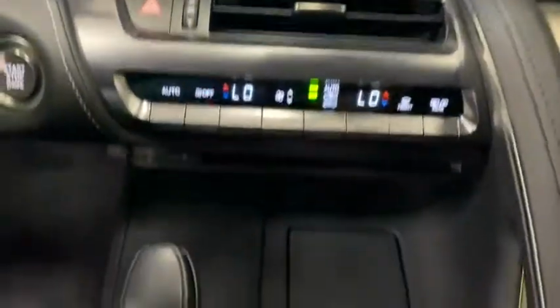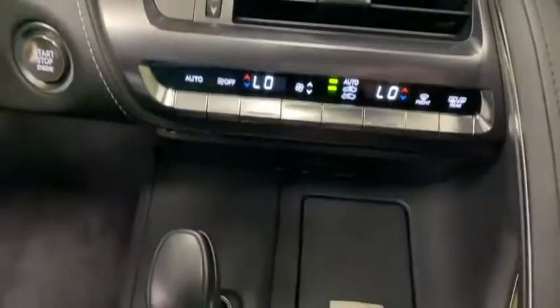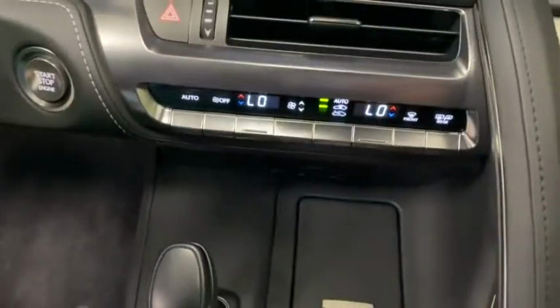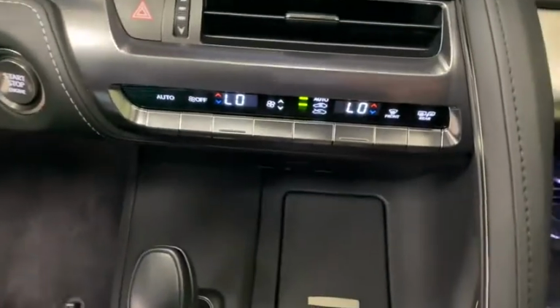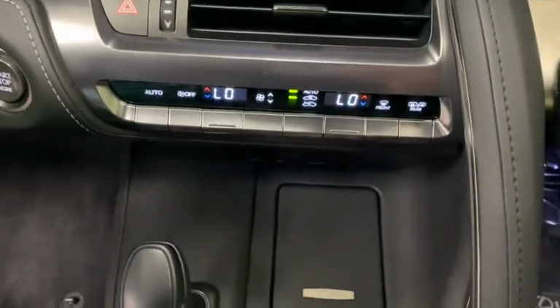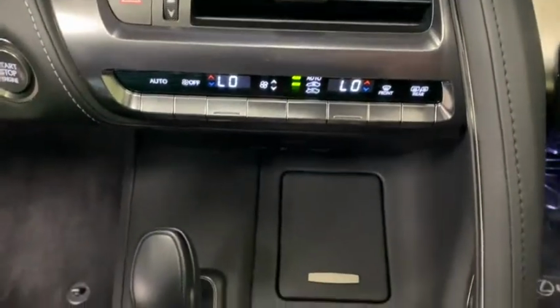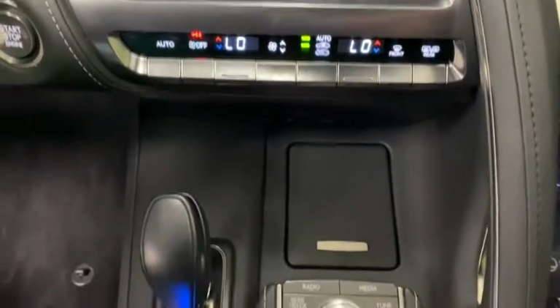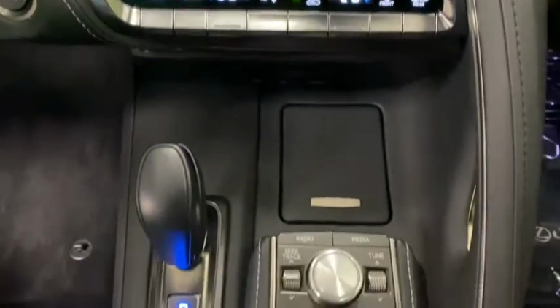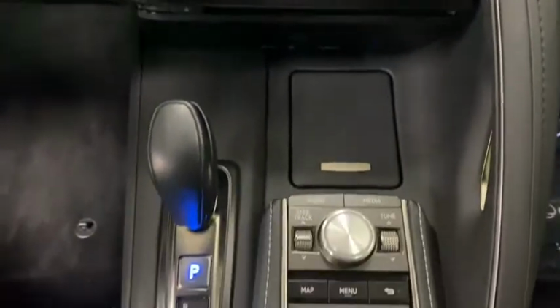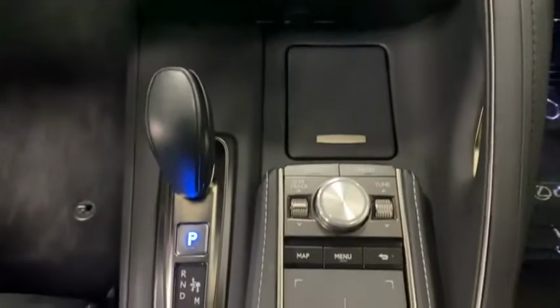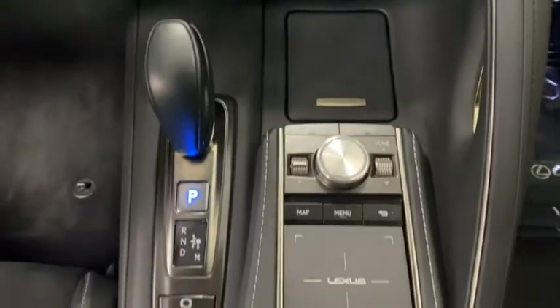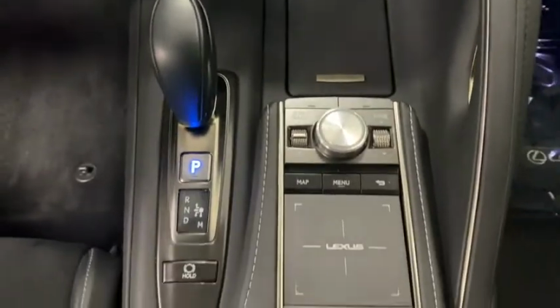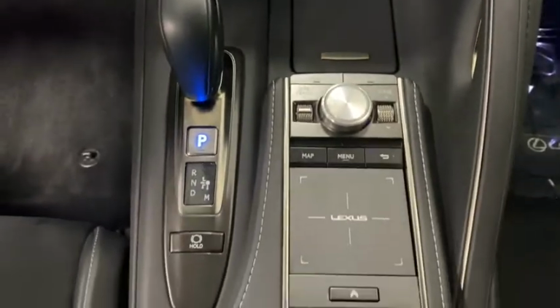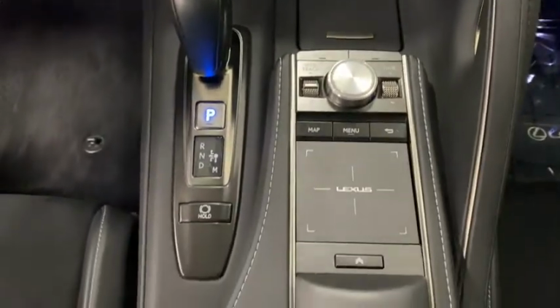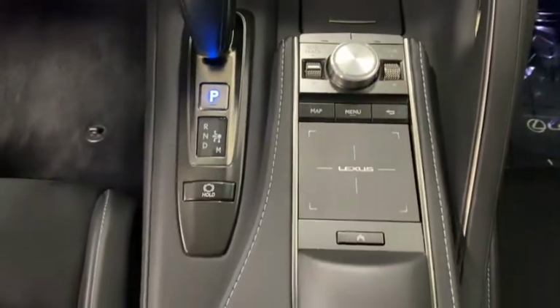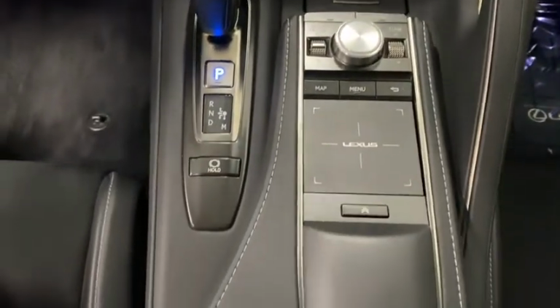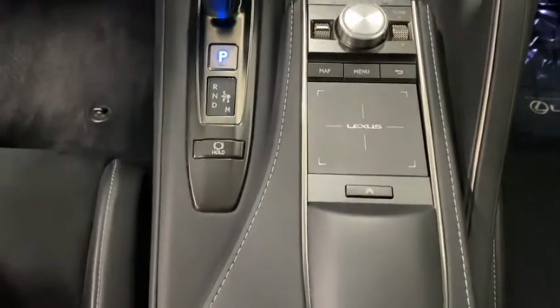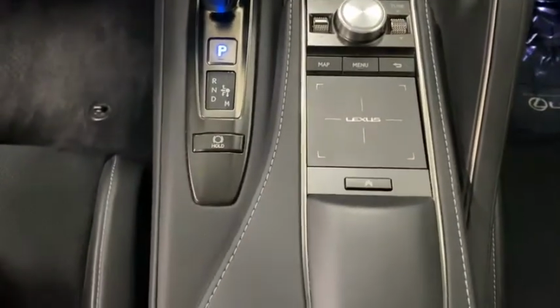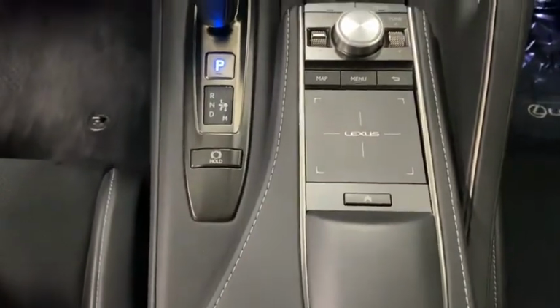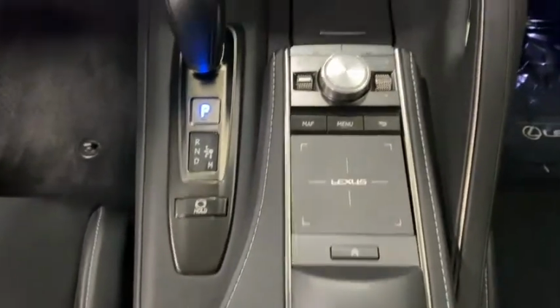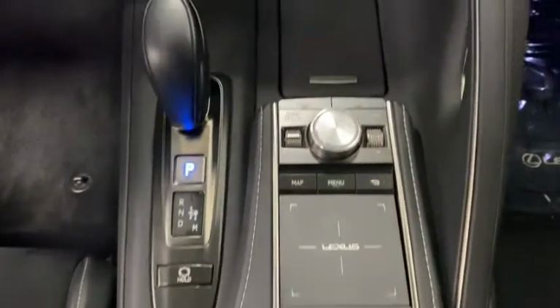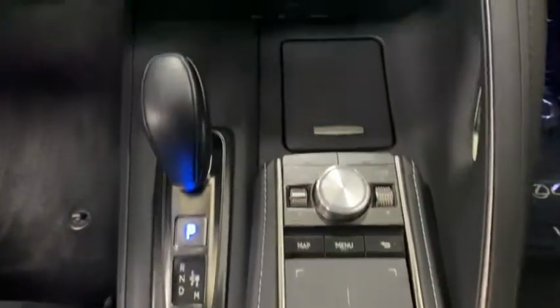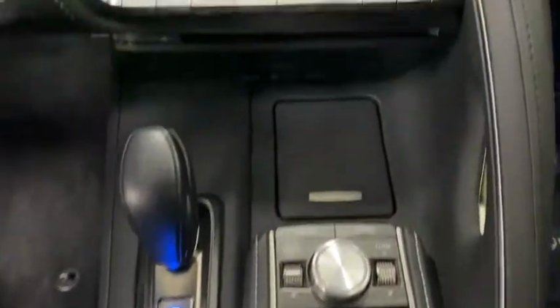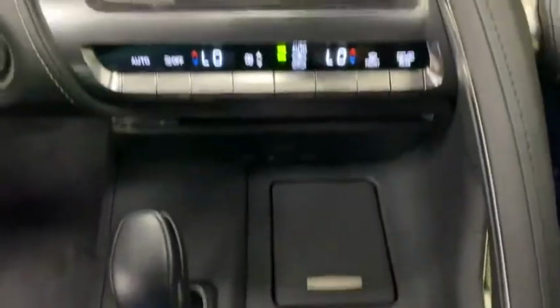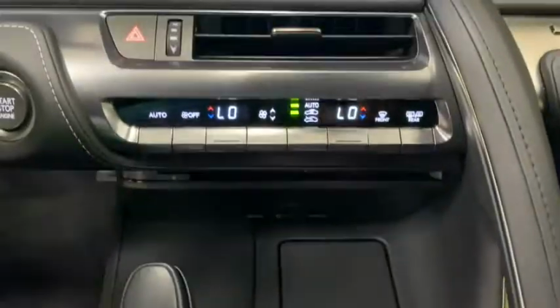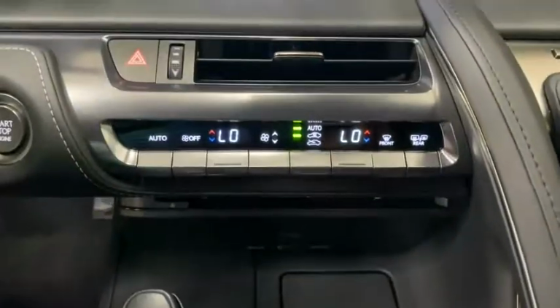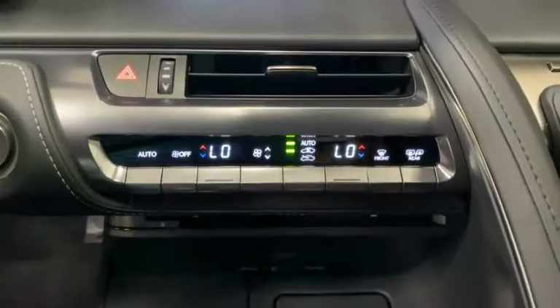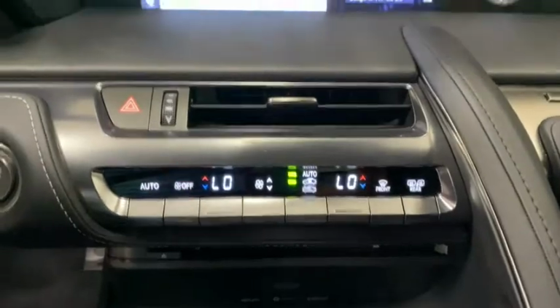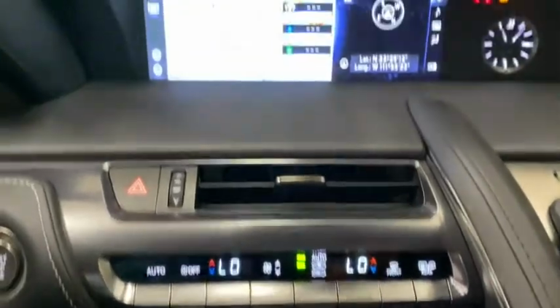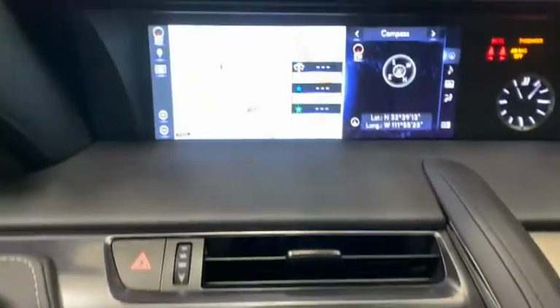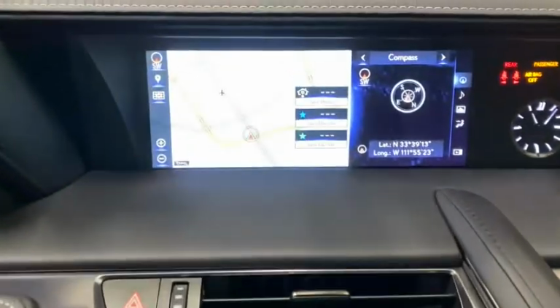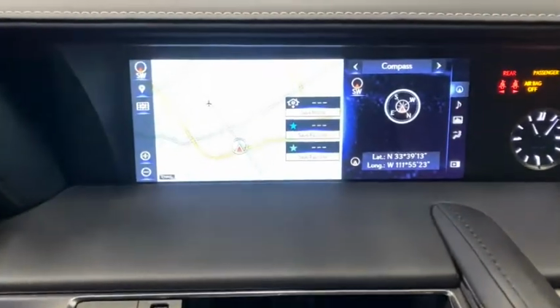Feel the rush of high-performance power in this striking LC. Treat yourself to a test drive today. Our staff will toss you the keys and give you an outstanding customer experience.